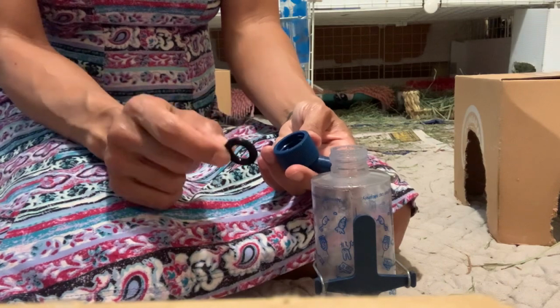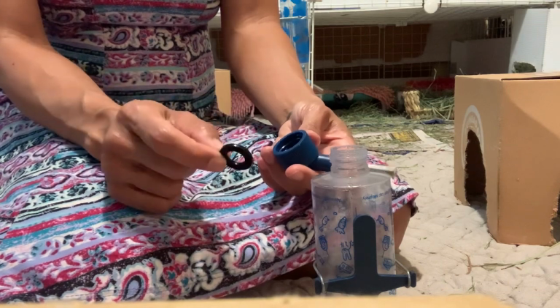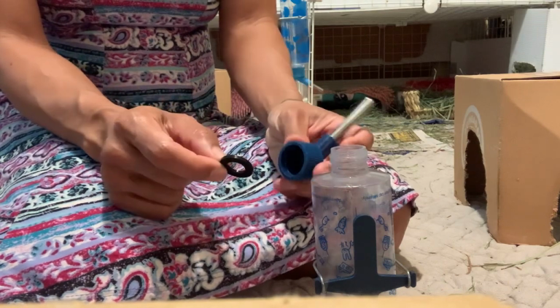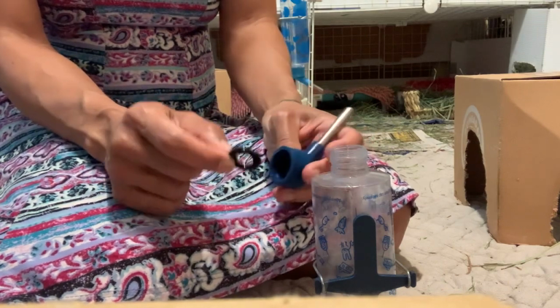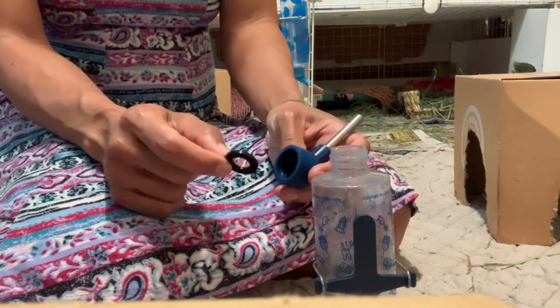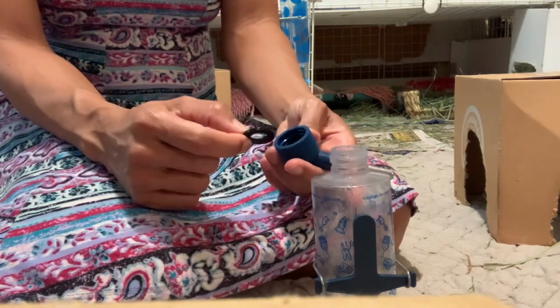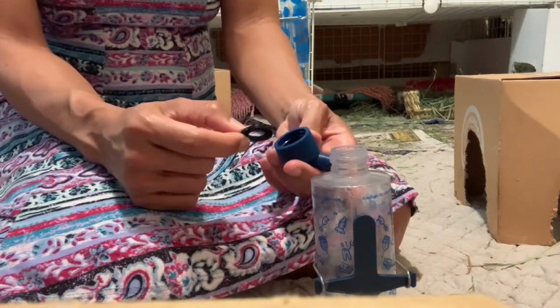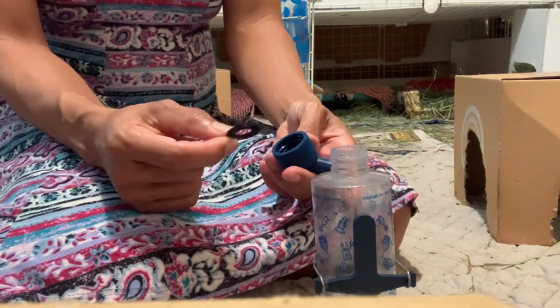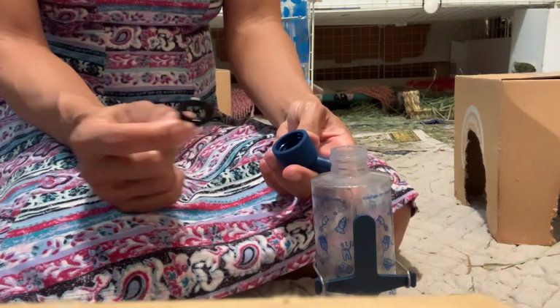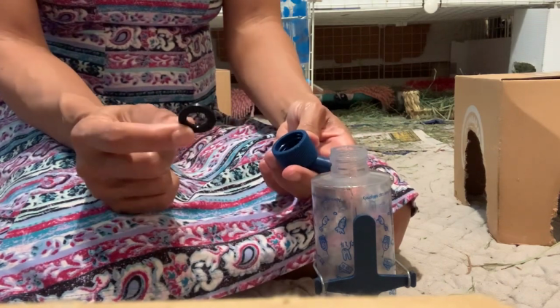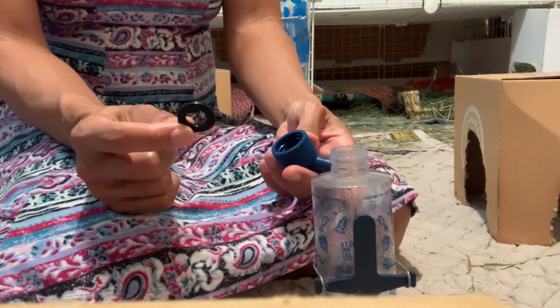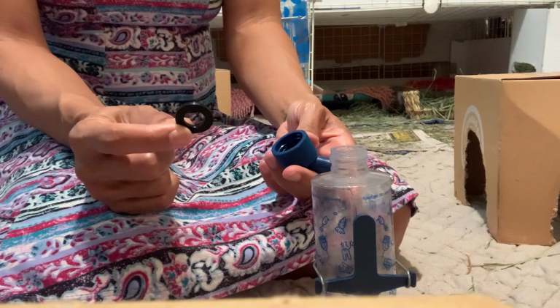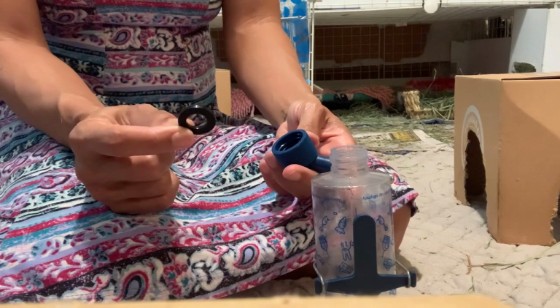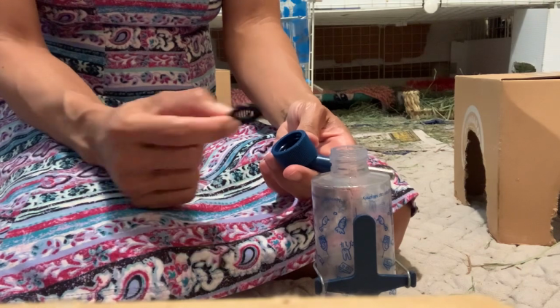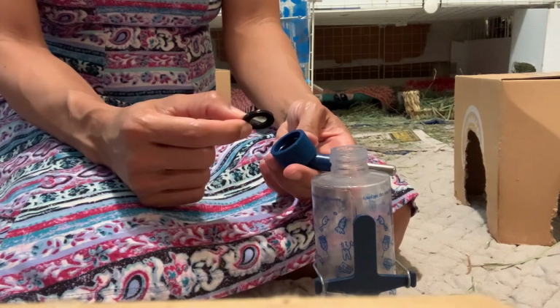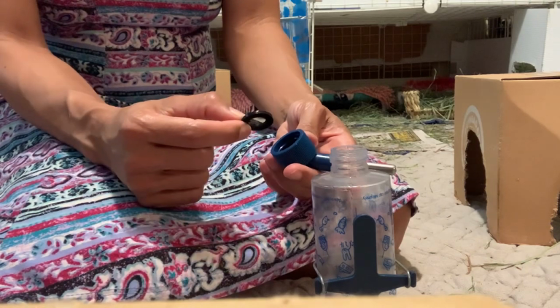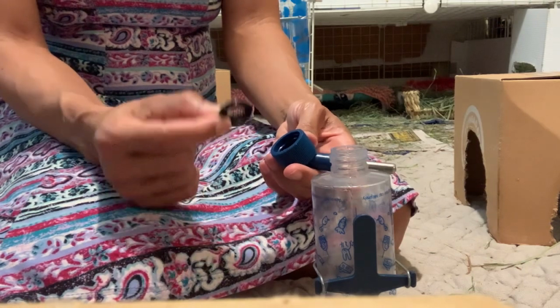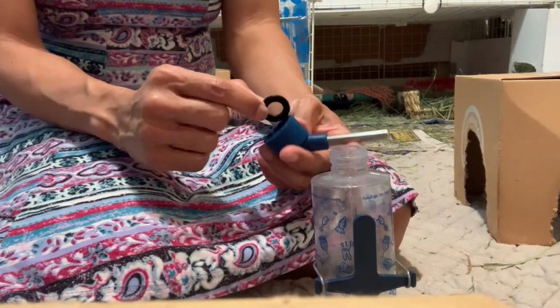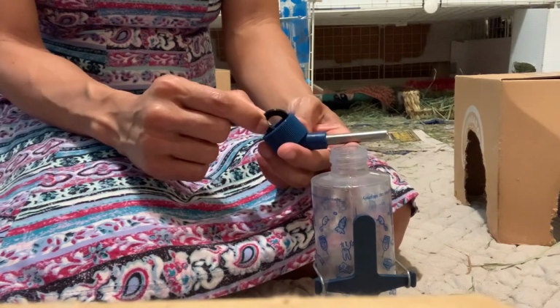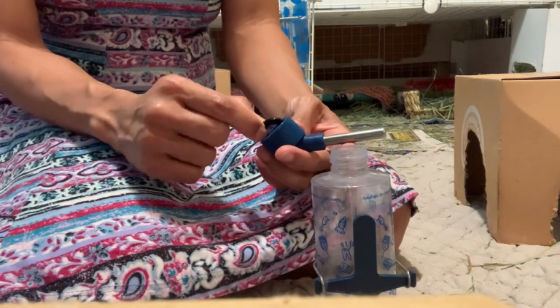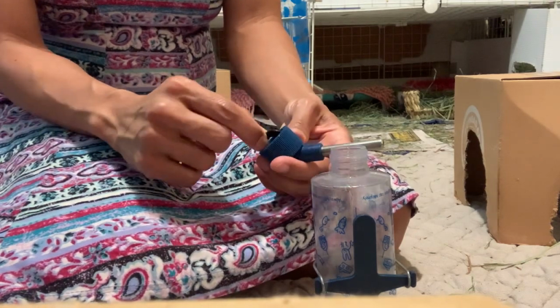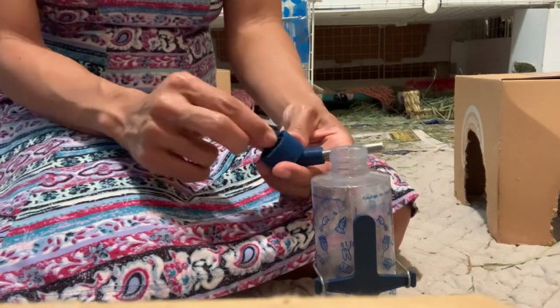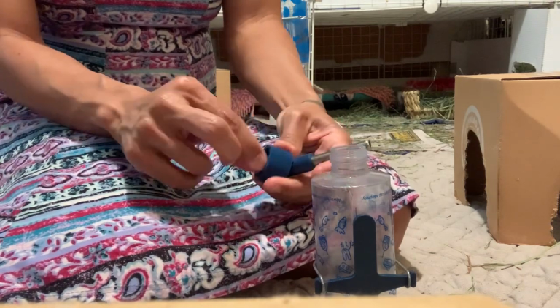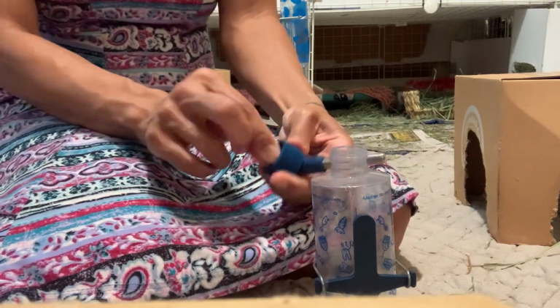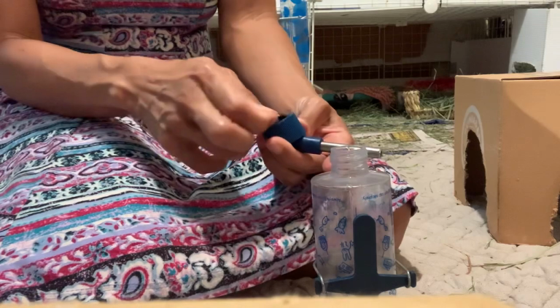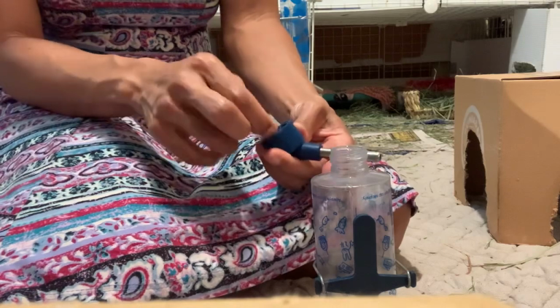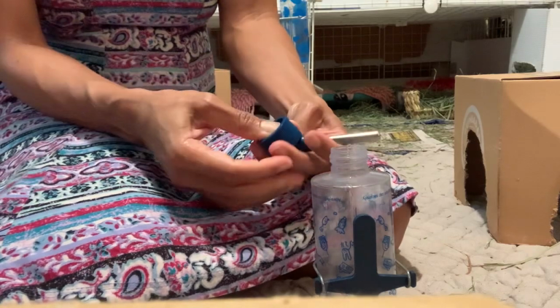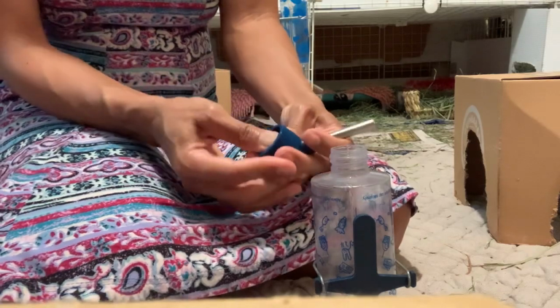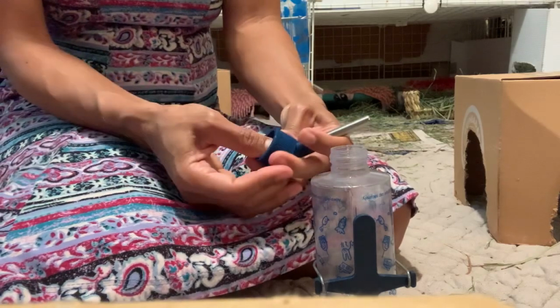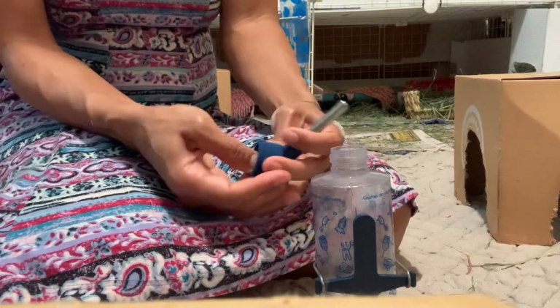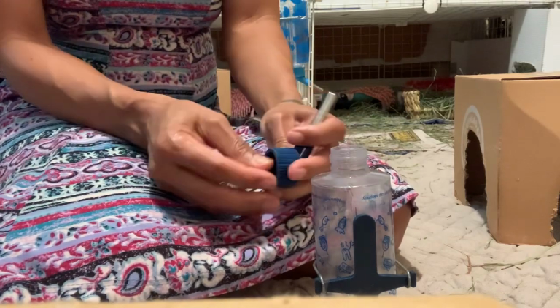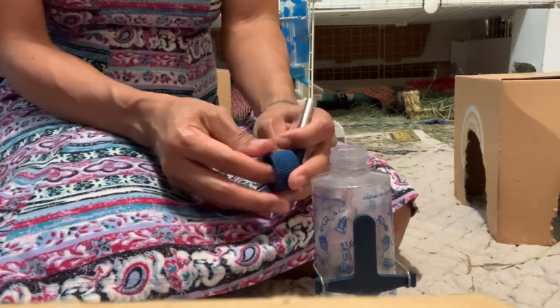In a couple of my water bottles, the cap was just made wrong. I actually doubled up on the gaskets - by putting two in there I was able to stop the leak. Those are the two reasons why the top will be responsible for your water bottle leaking.